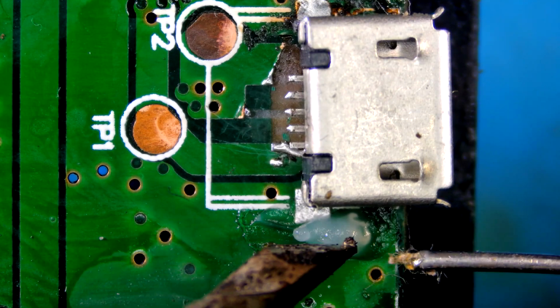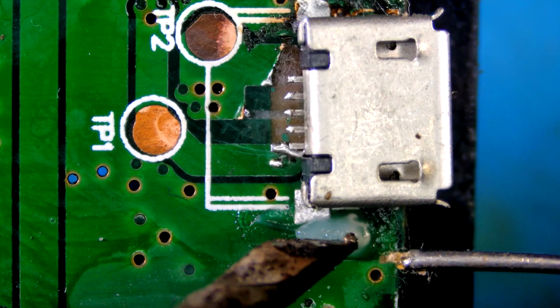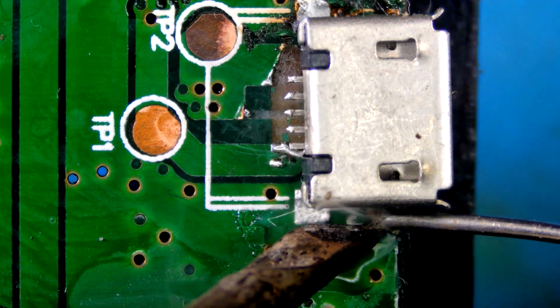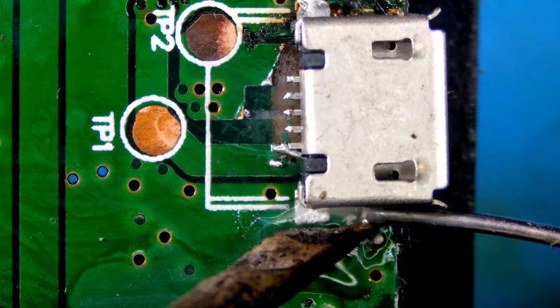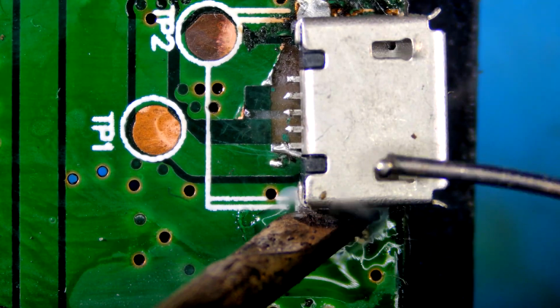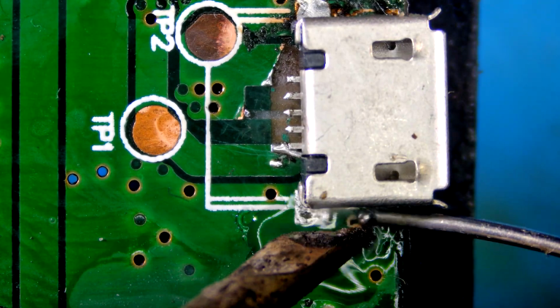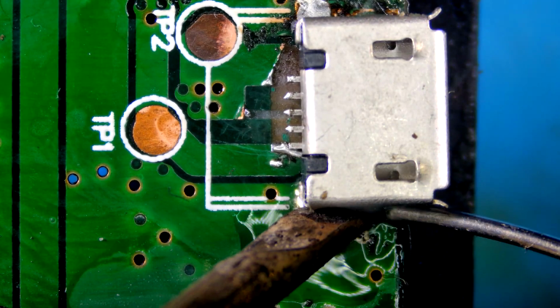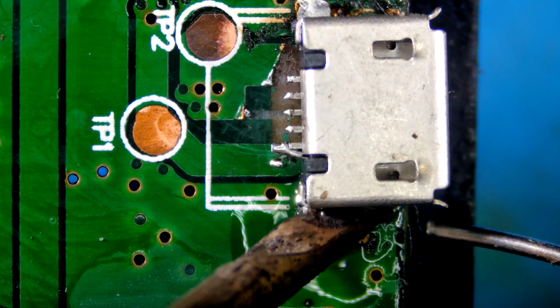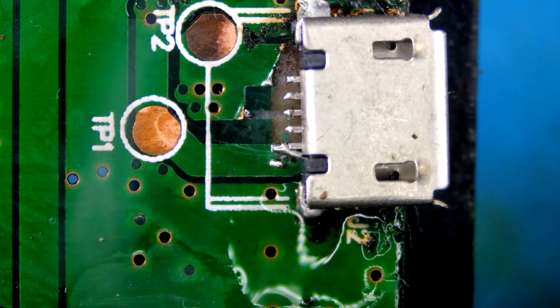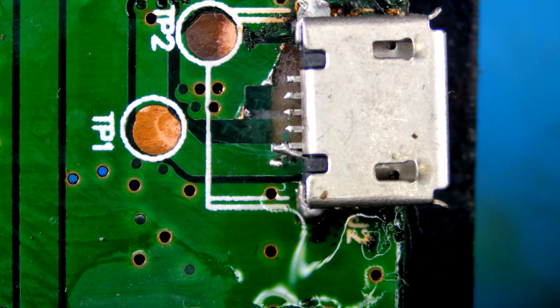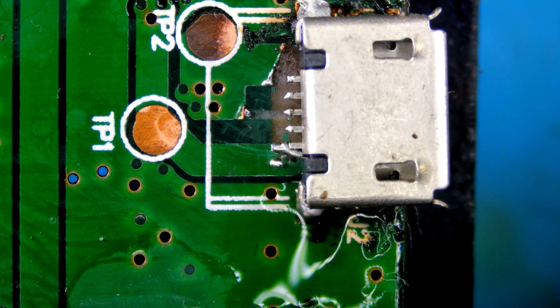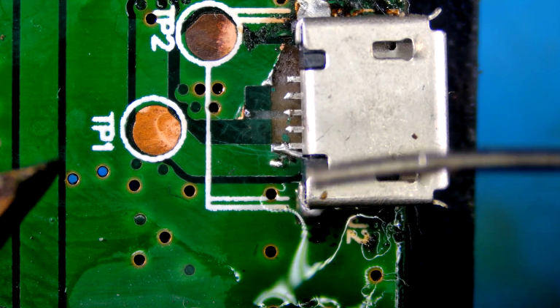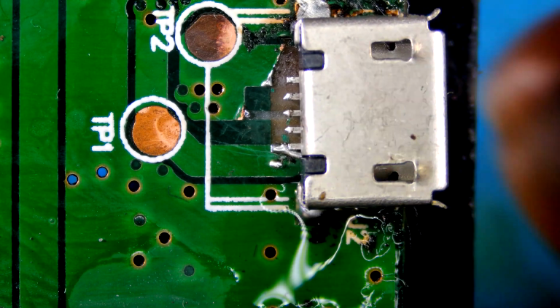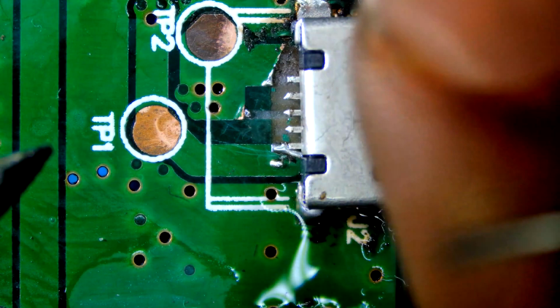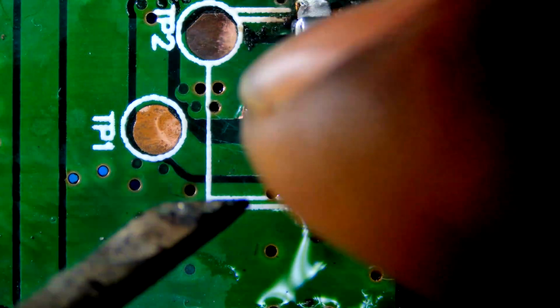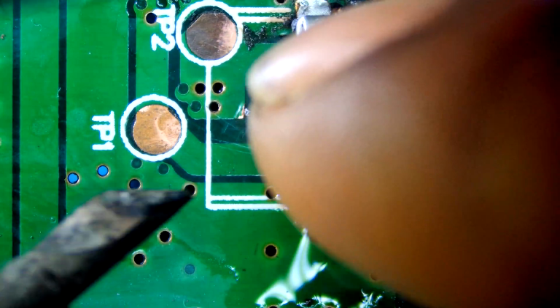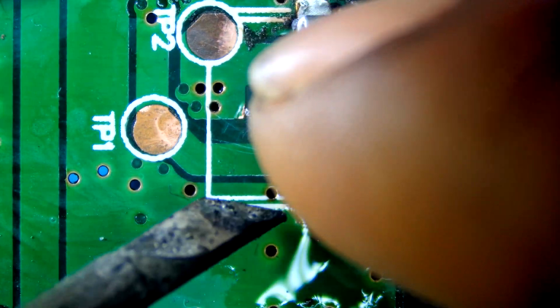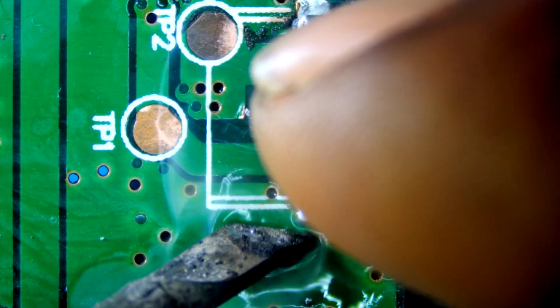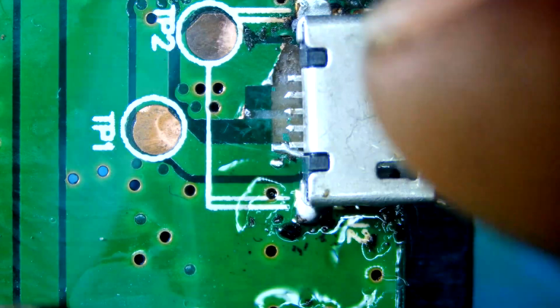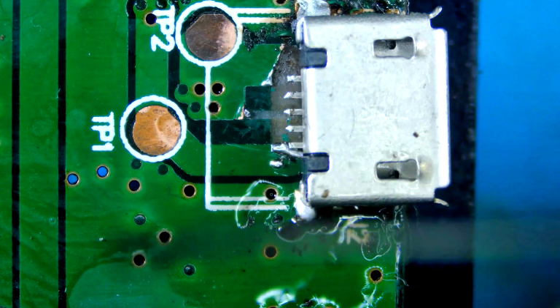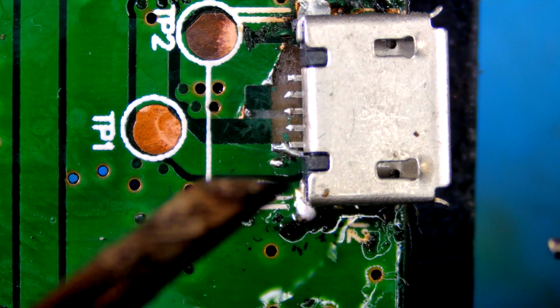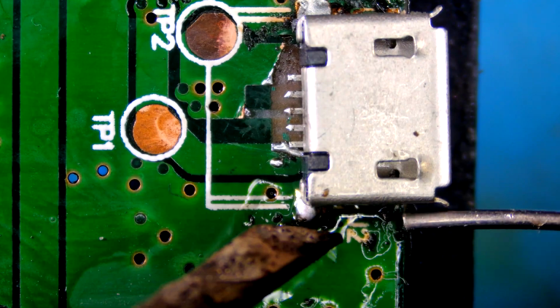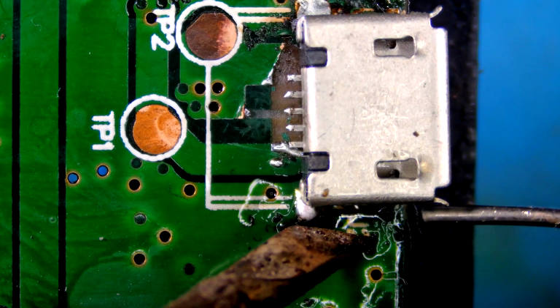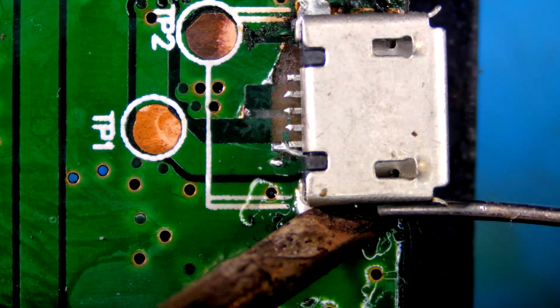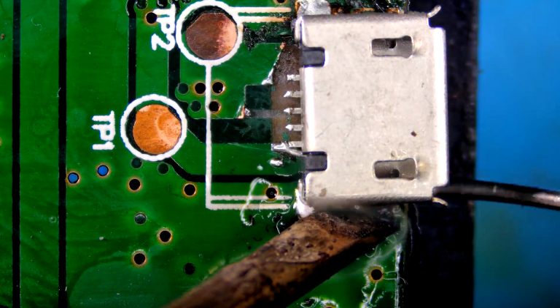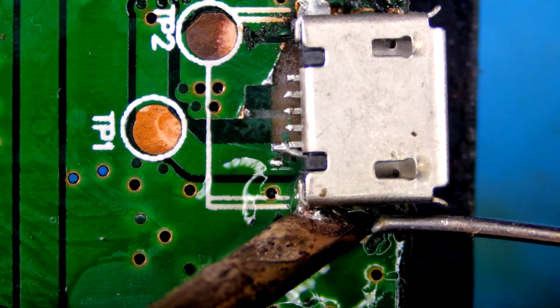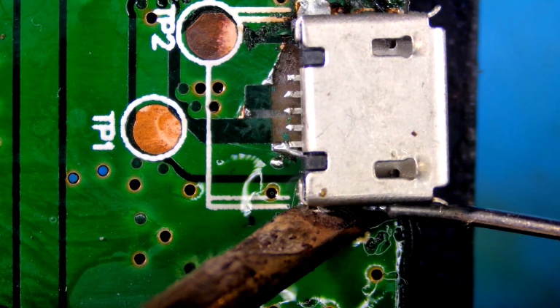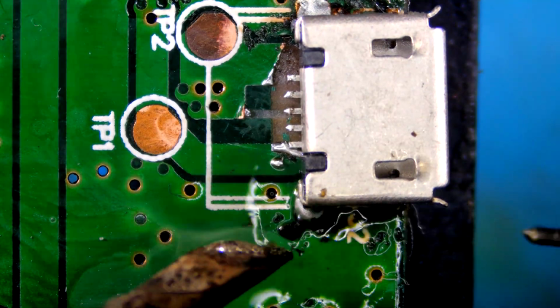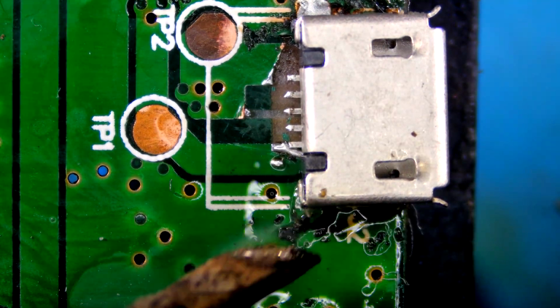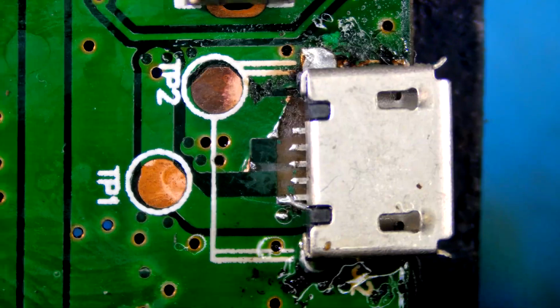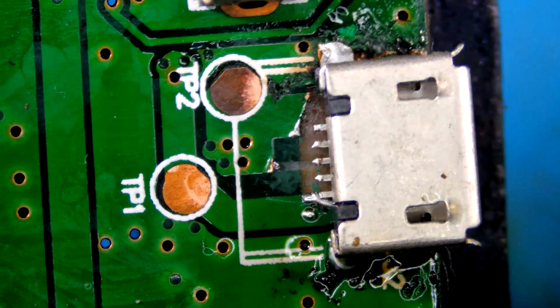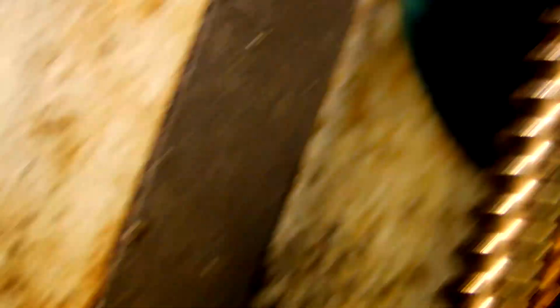First, let's place the connector on the board and solder the anchors, because all the pads are missing. I can't use hot air because there is a switch nearby and a push button on the back.